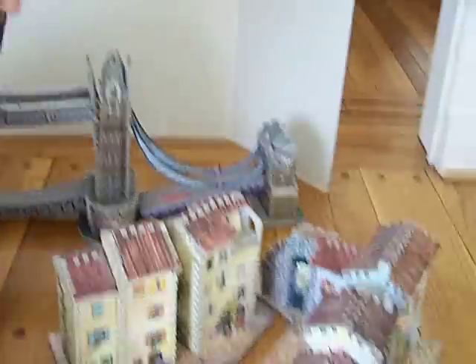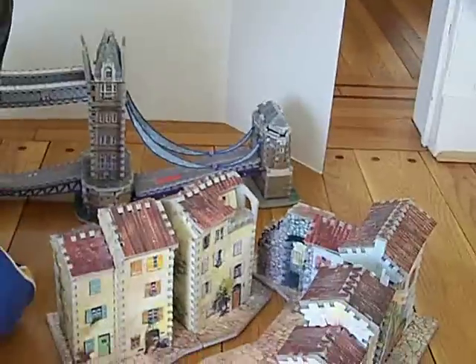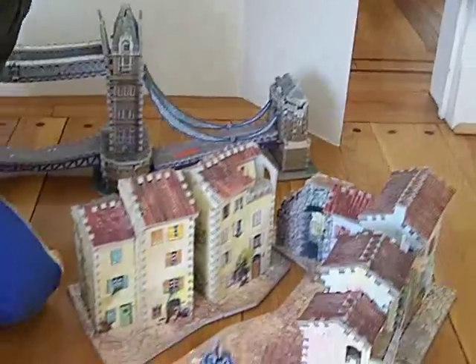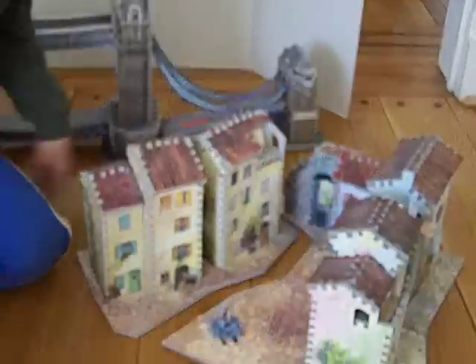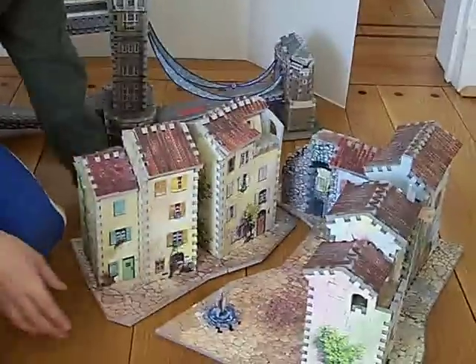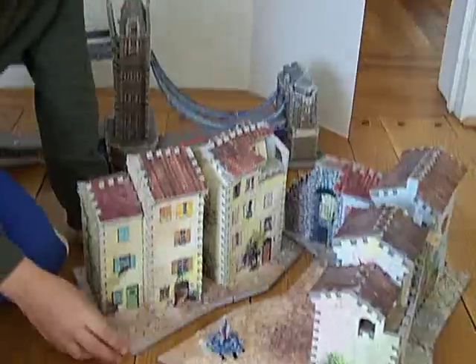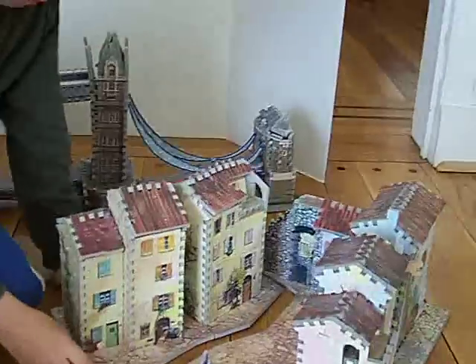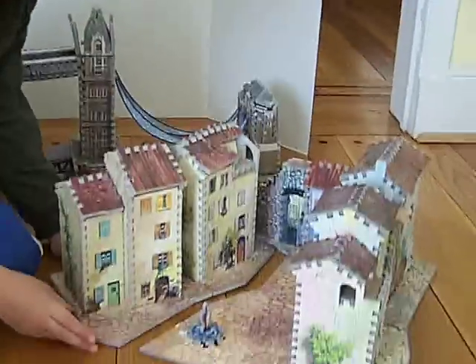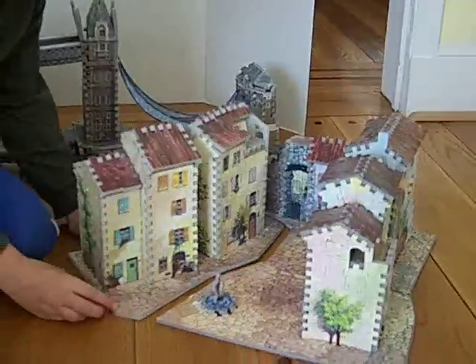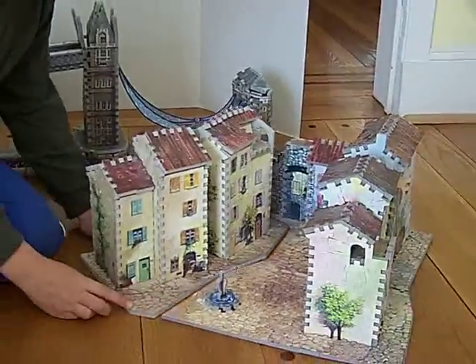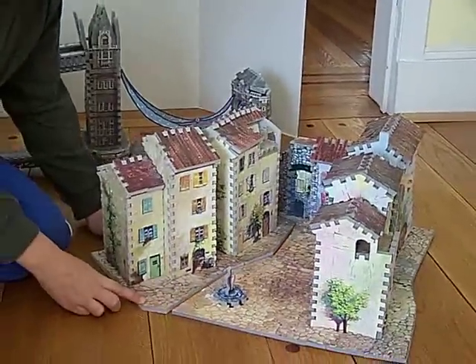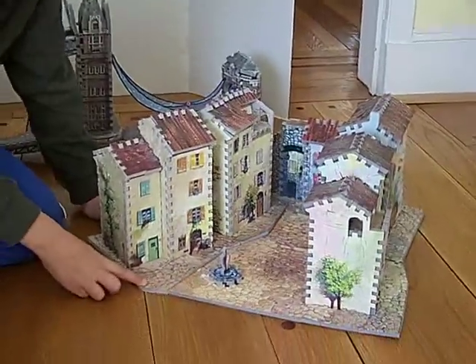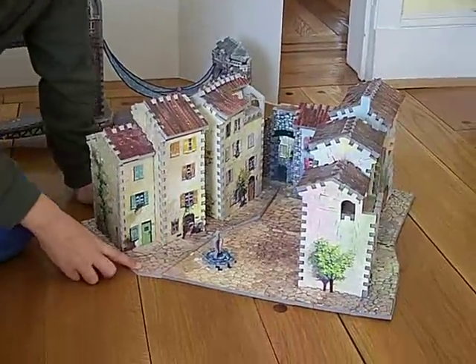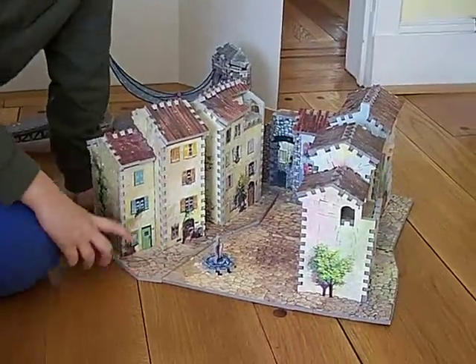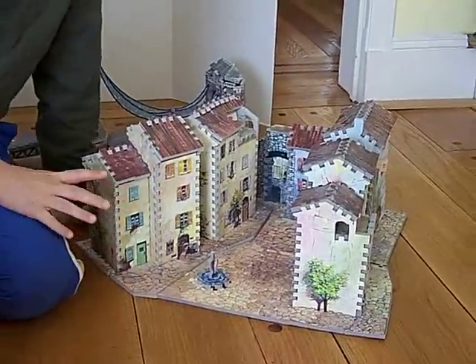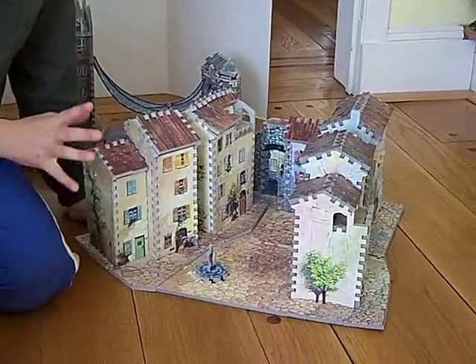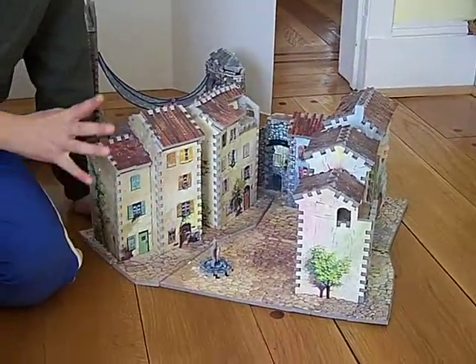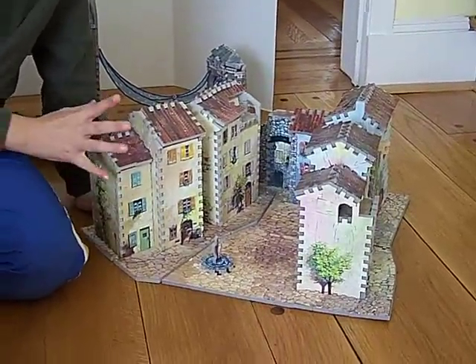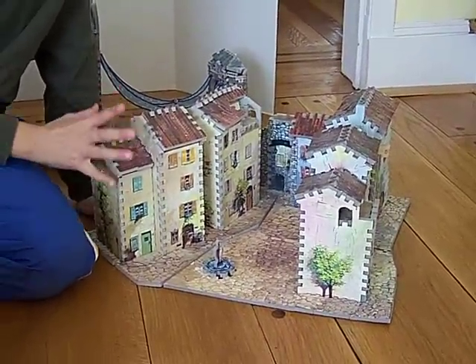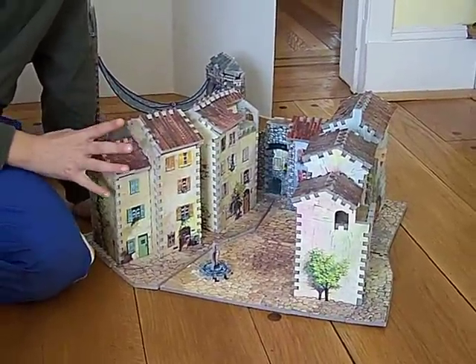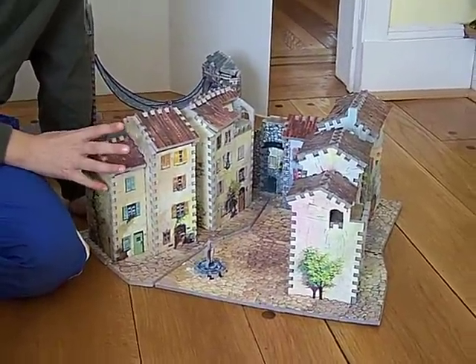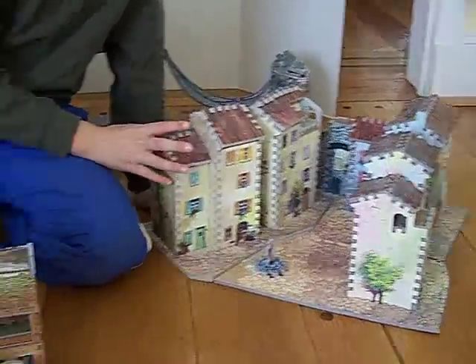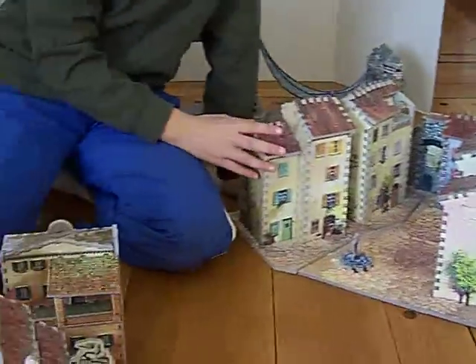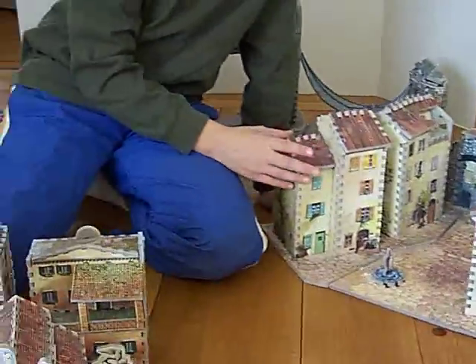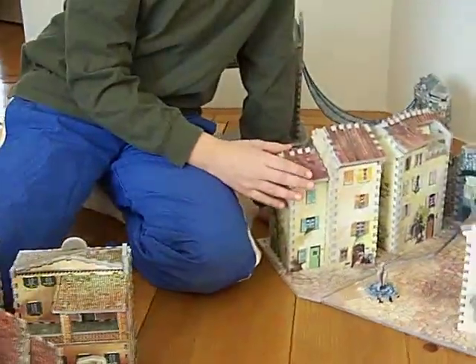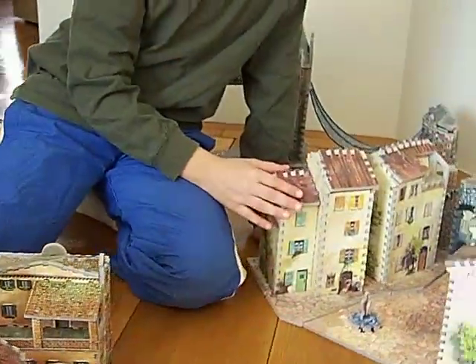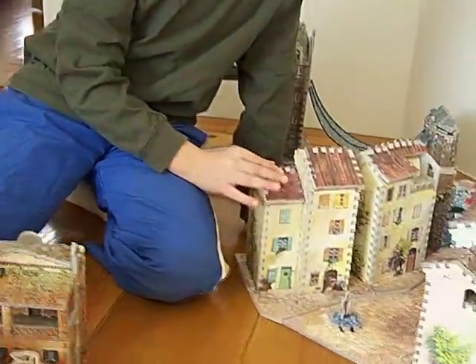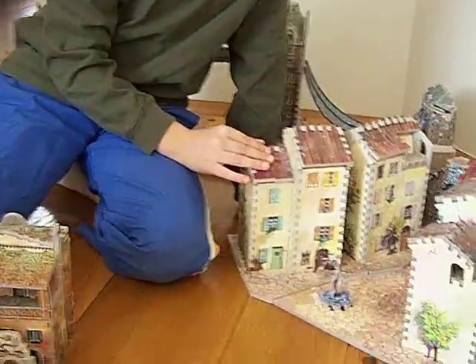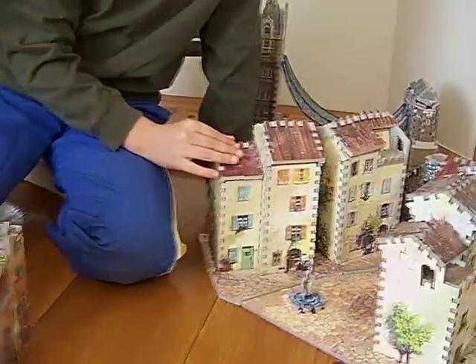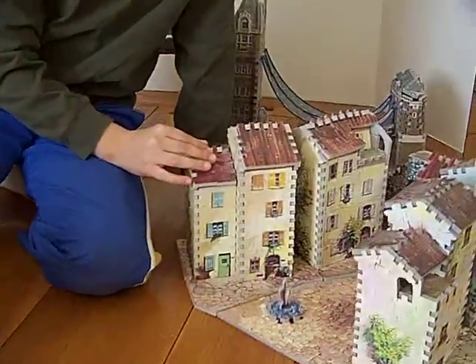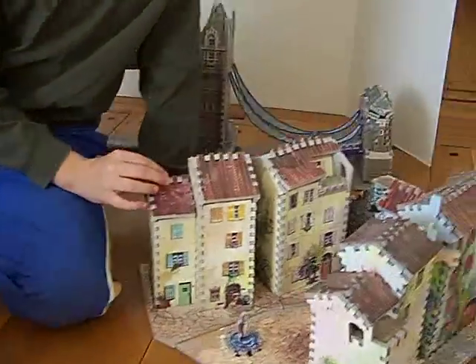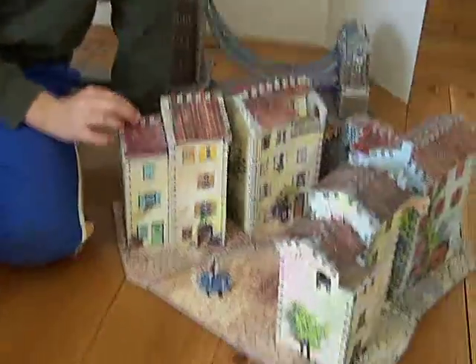Right here, I have a Mediterranean village. I'm not sure what this village is called, but it looks very nice and art-worthy.